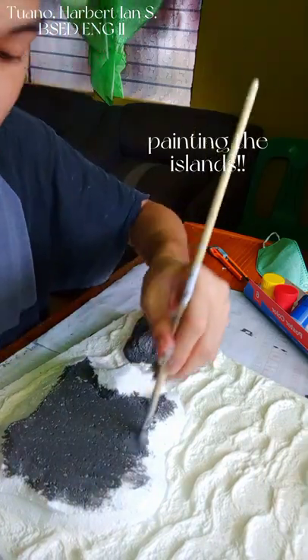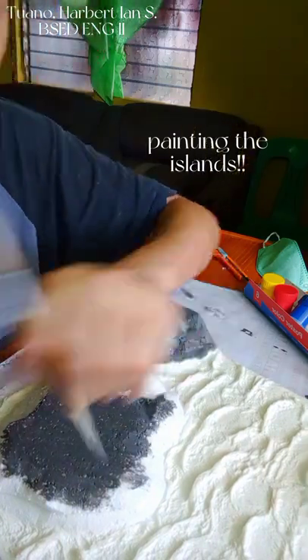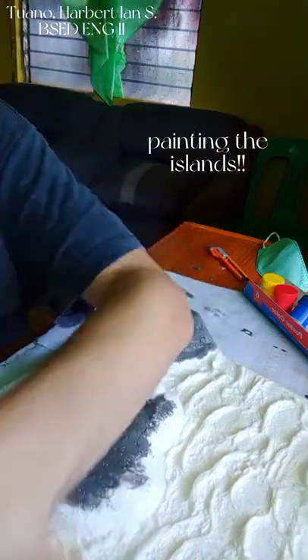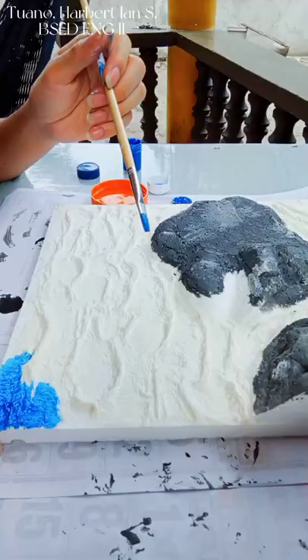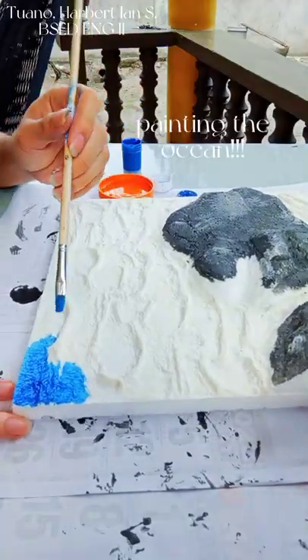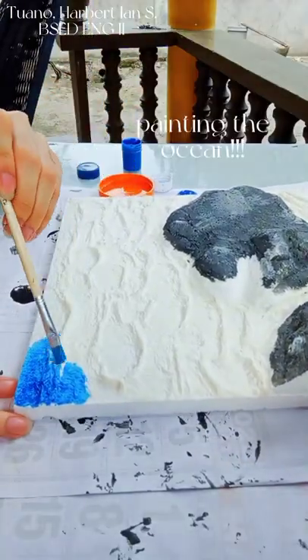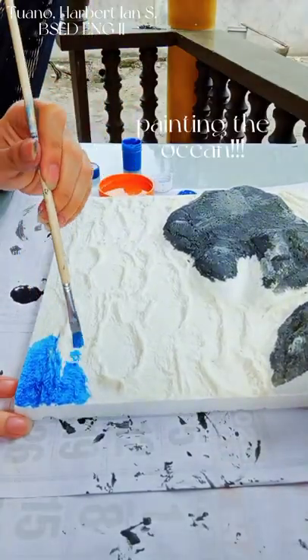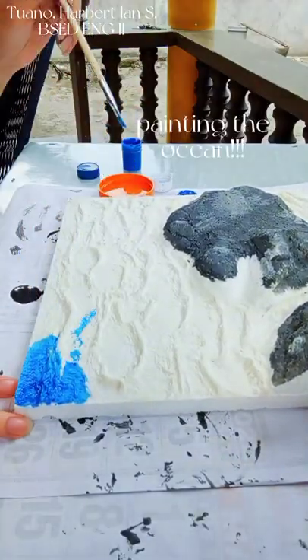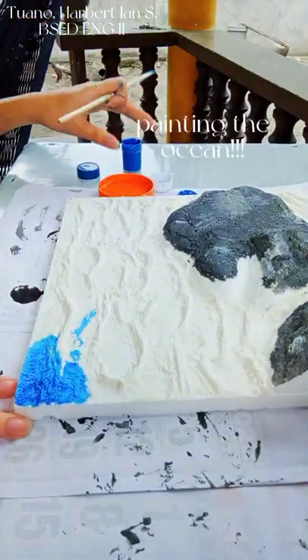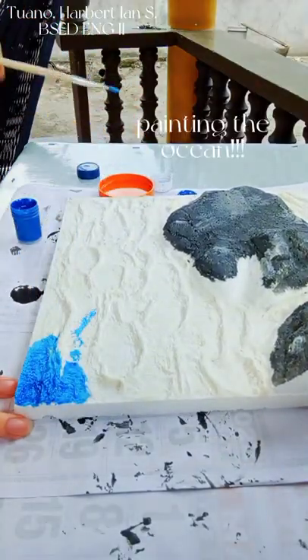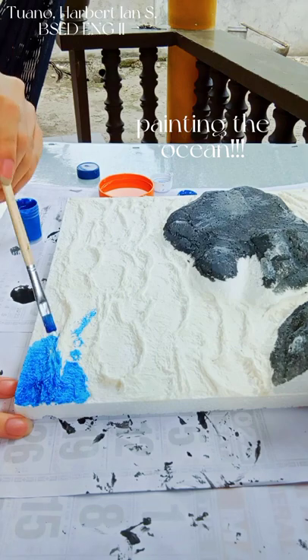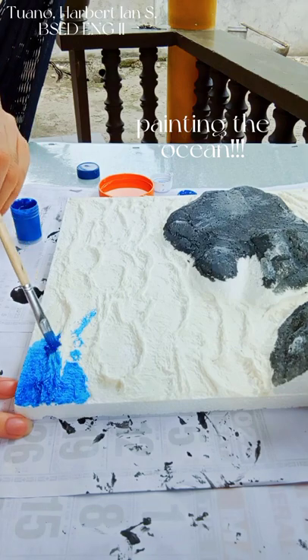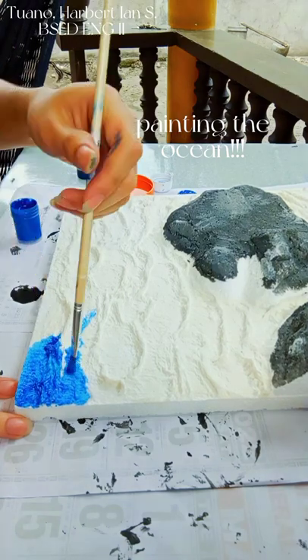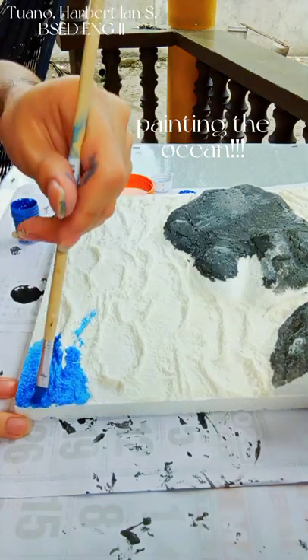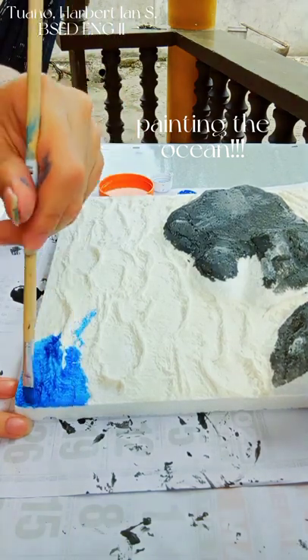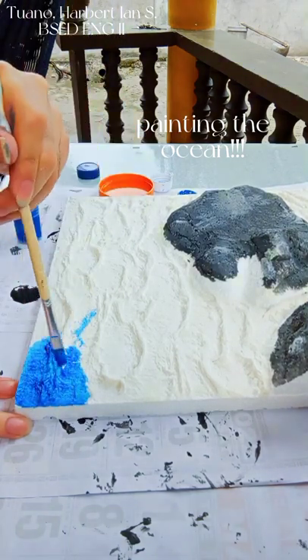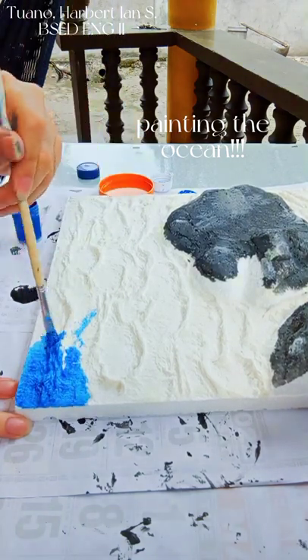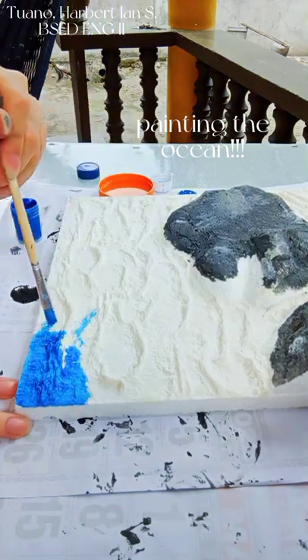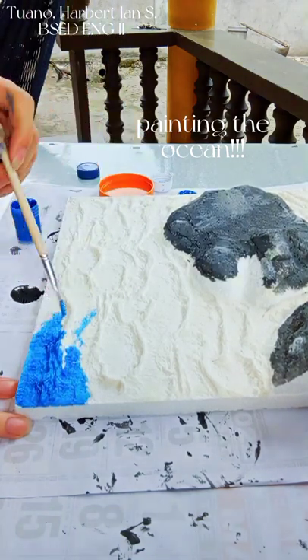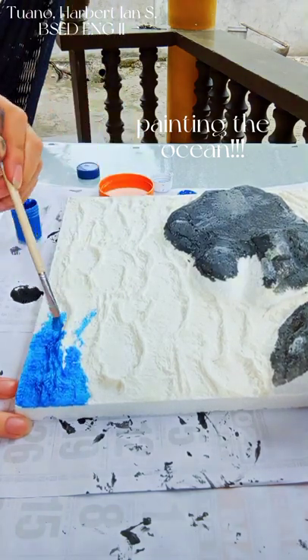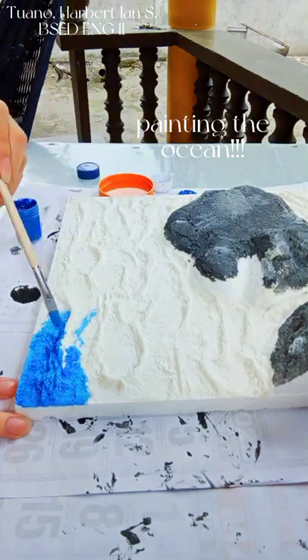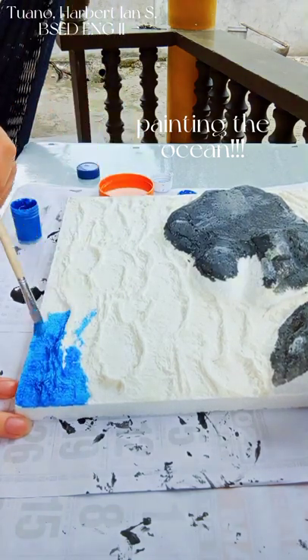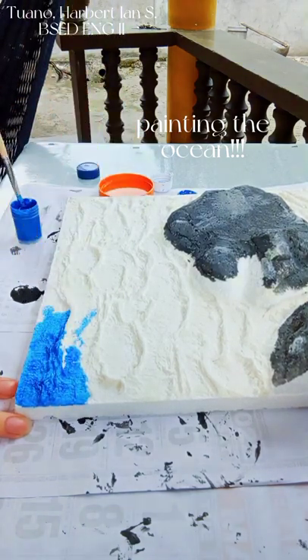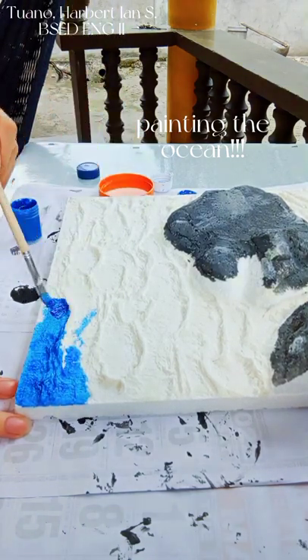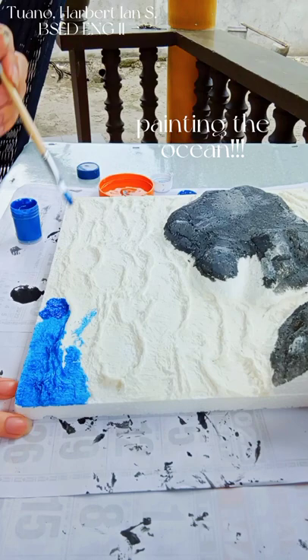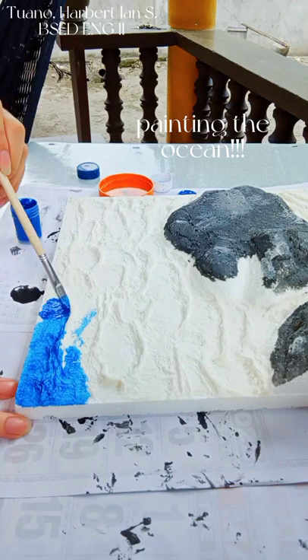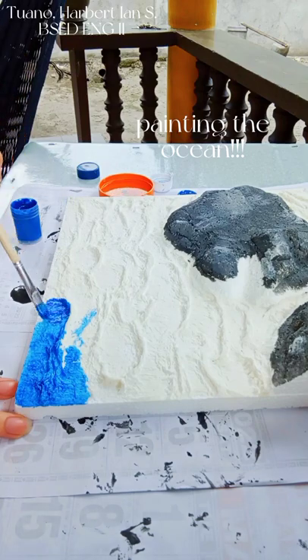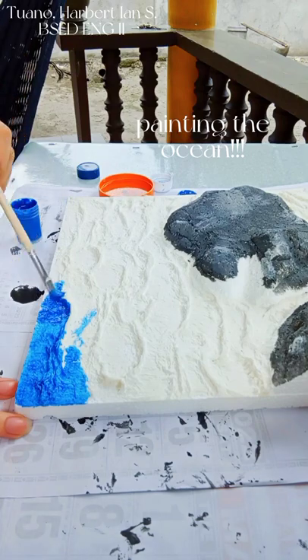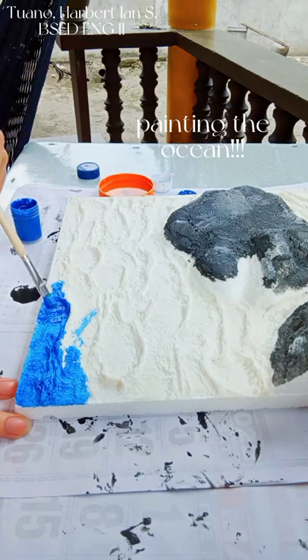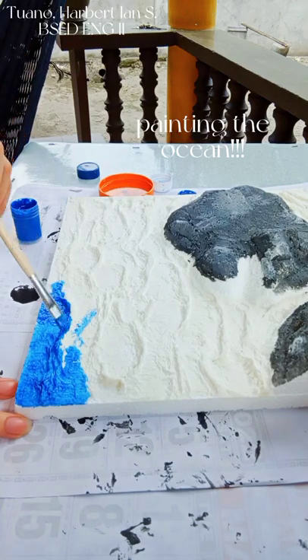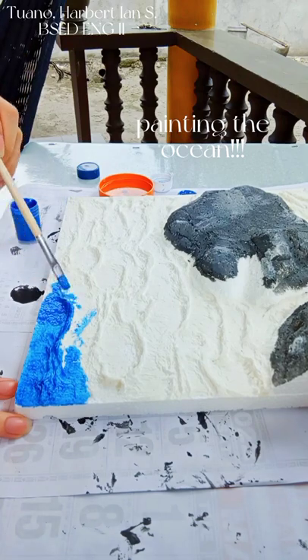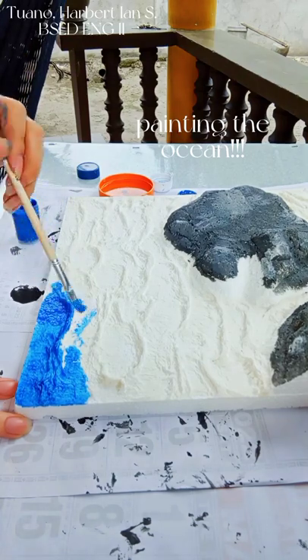Now onto the part which I'm most excited about — I am now painting the ocean, starting with the darkest blue on the area farthest from the island.